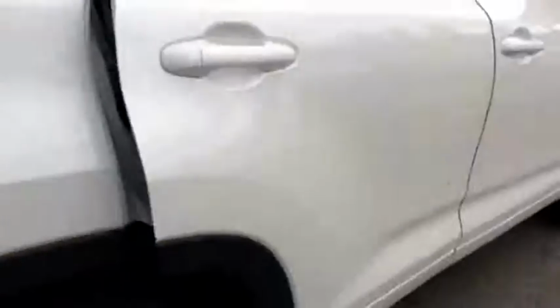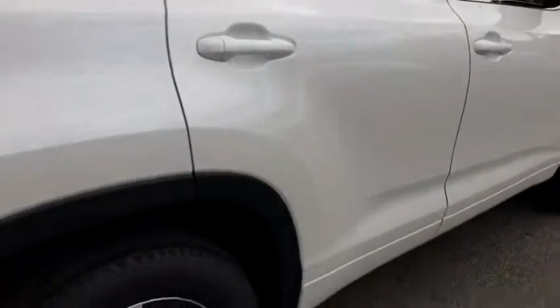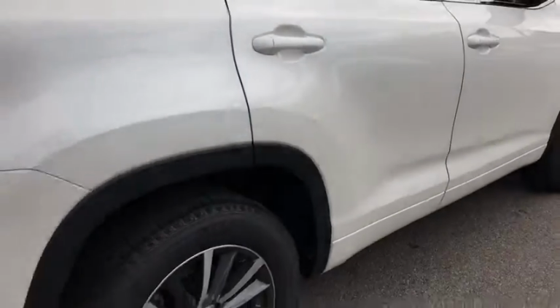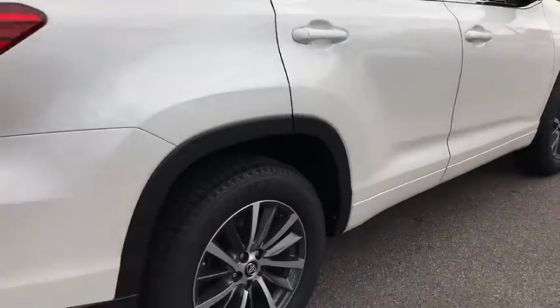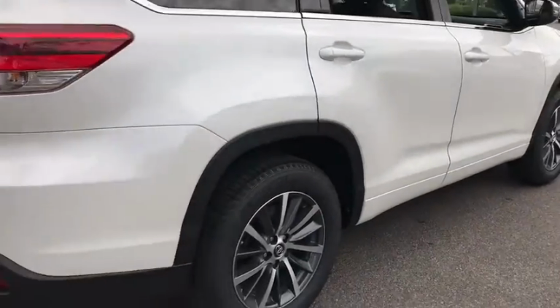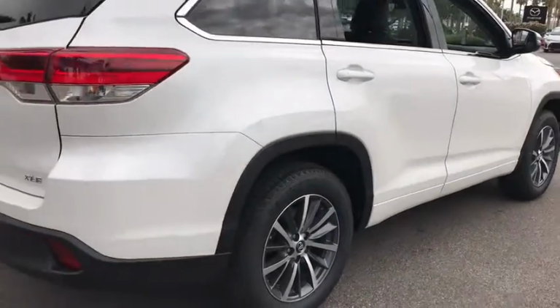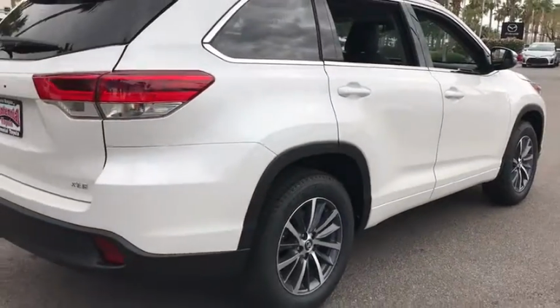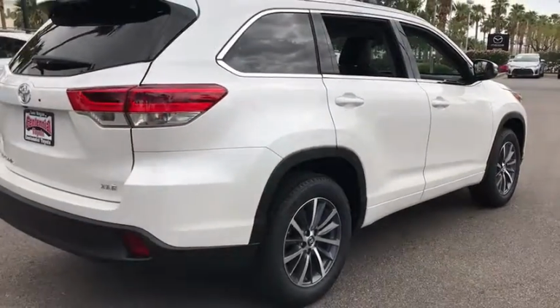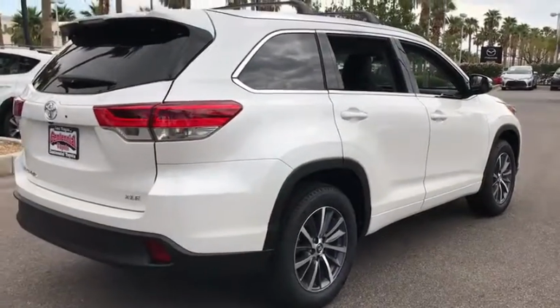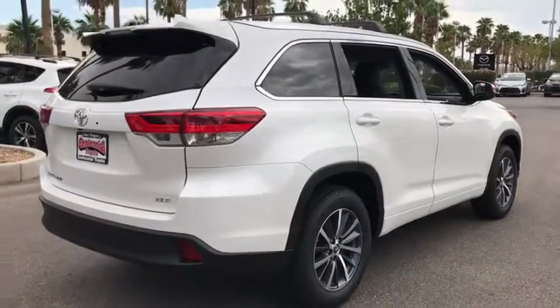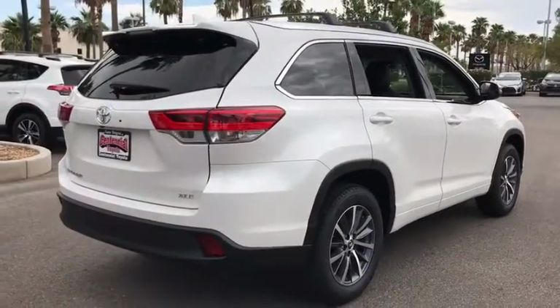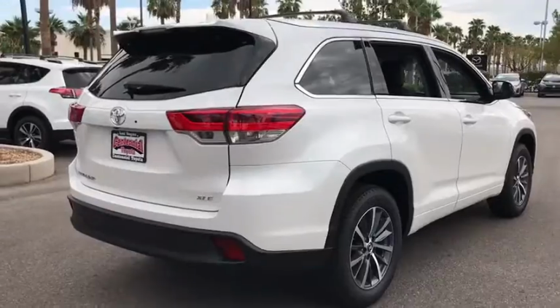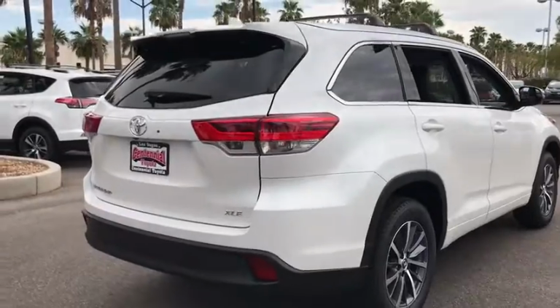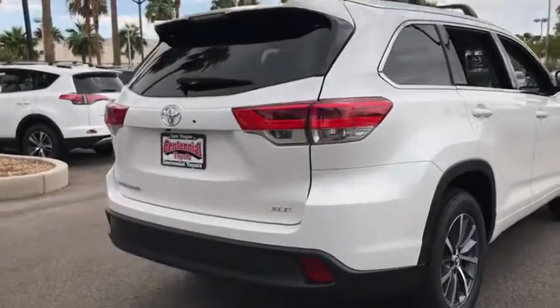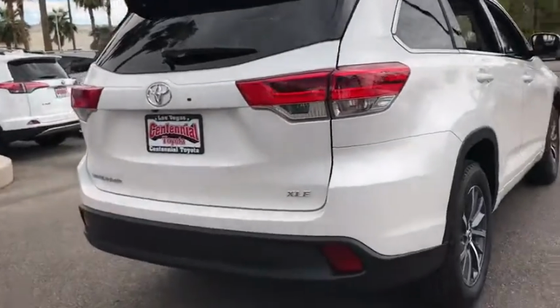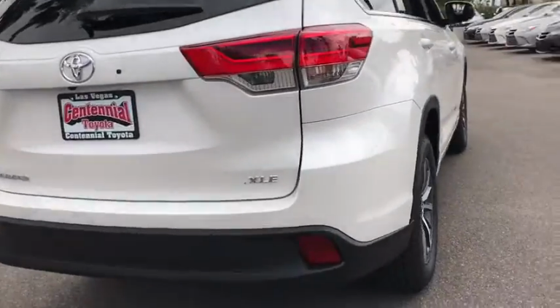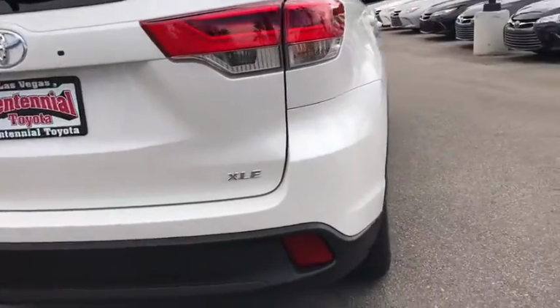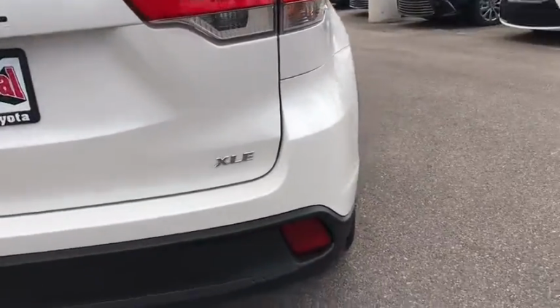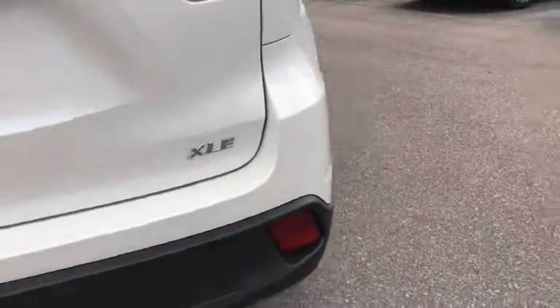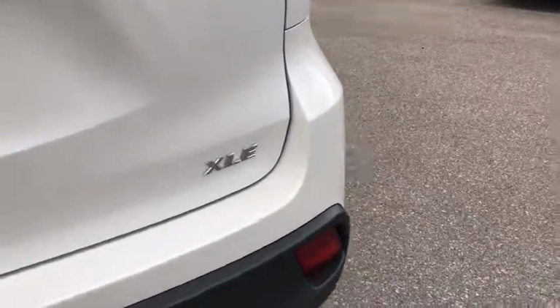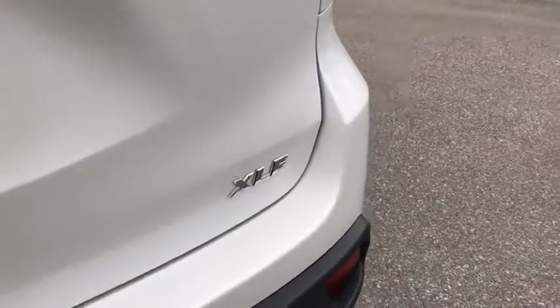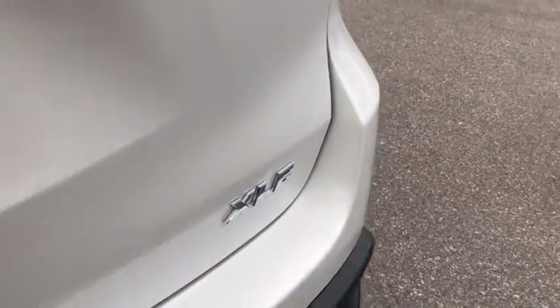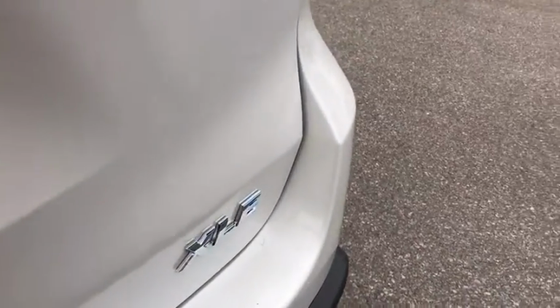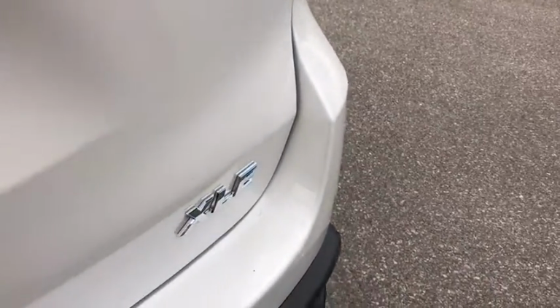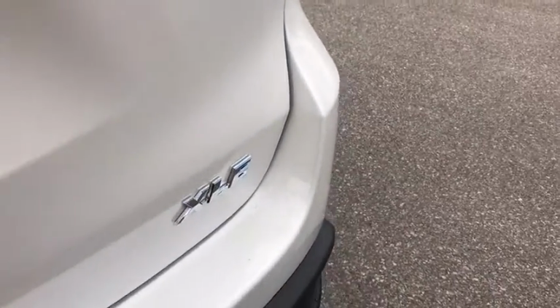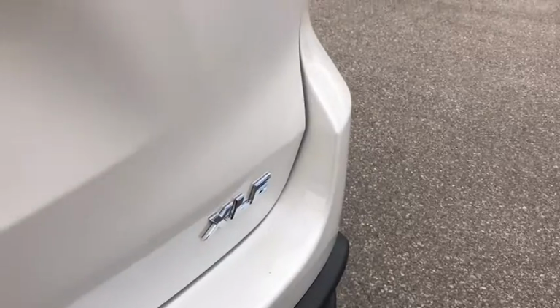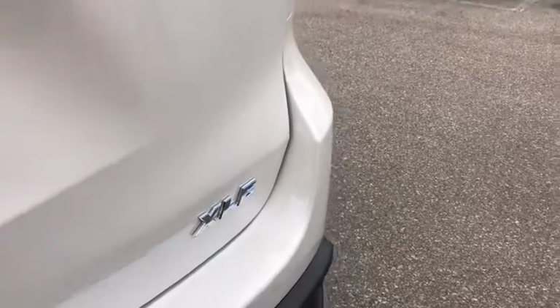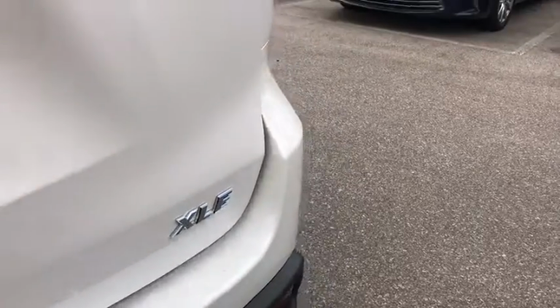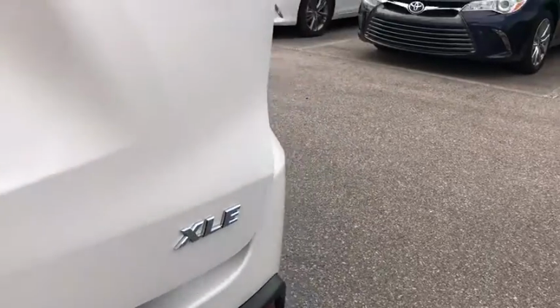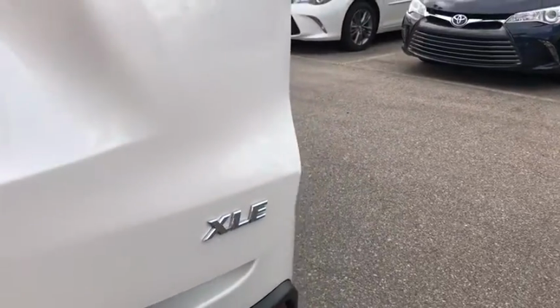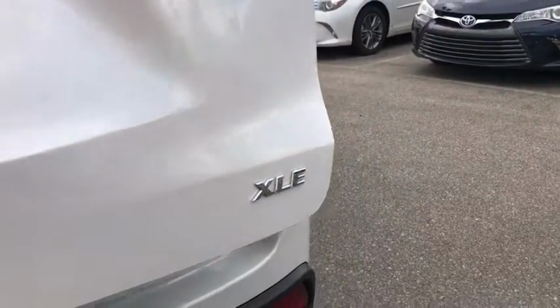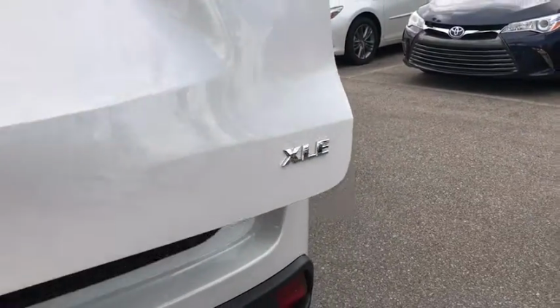Leather wrapped steering wheel. Bluetooth. Power steering. Adjustable steering wheel. Driver airbag. Keyless start. Cruise control. Four wheel disc brakes. Aluminum wheels. Hard disk drive media storage.